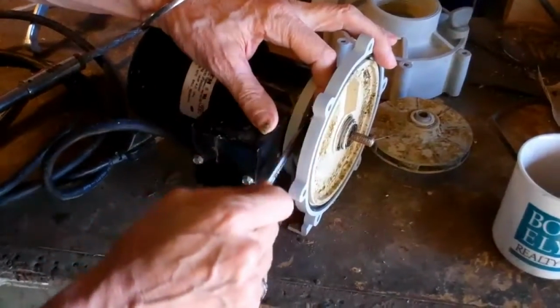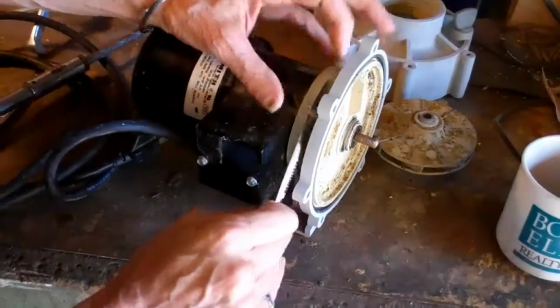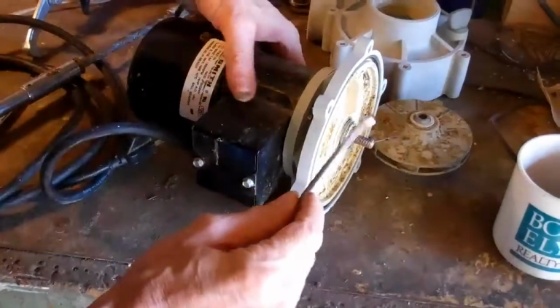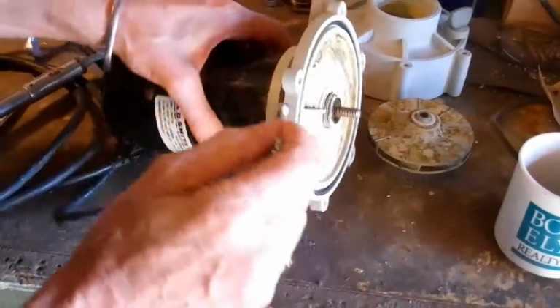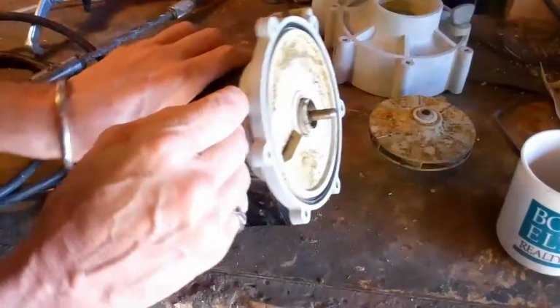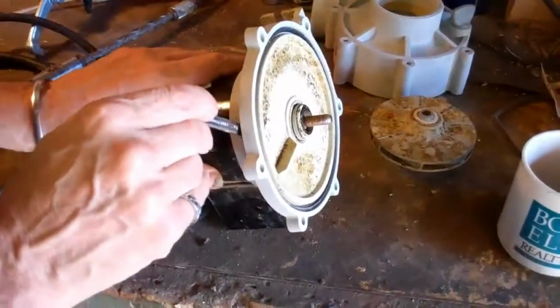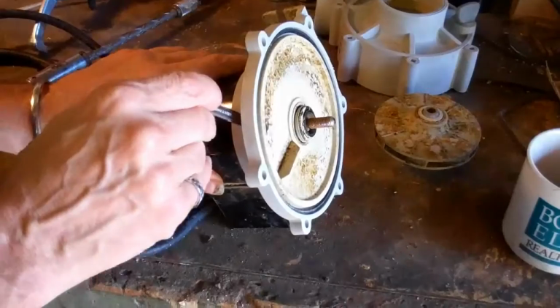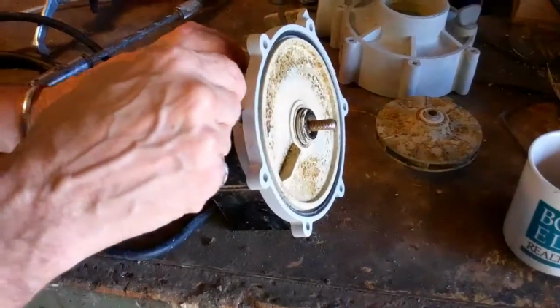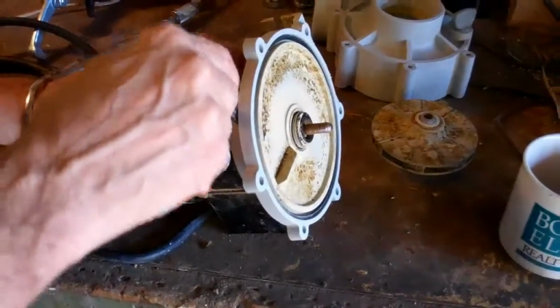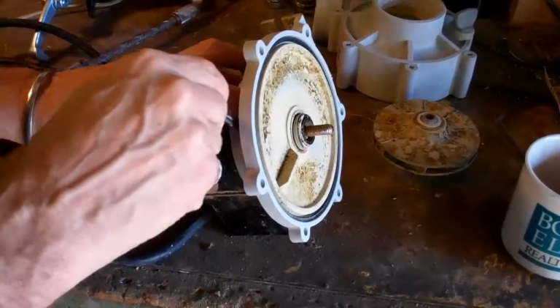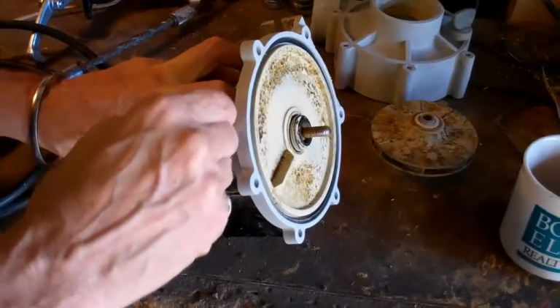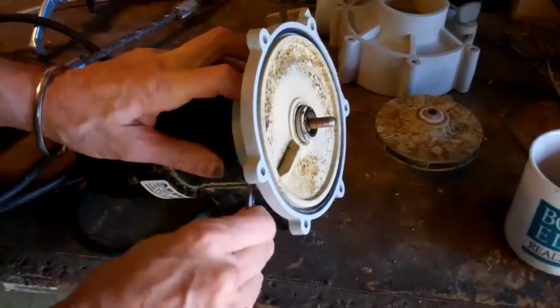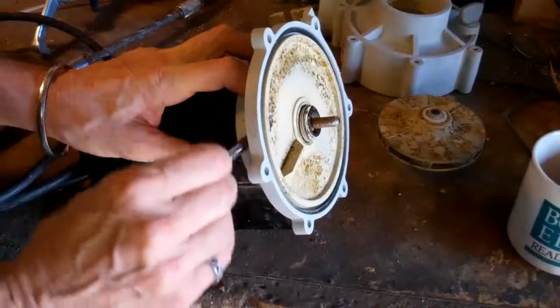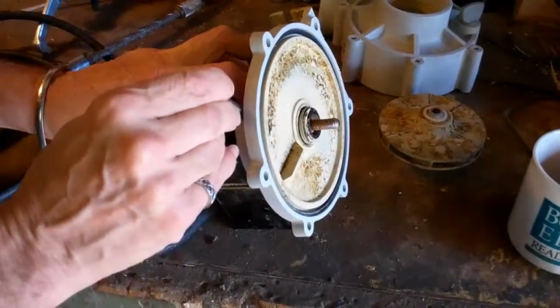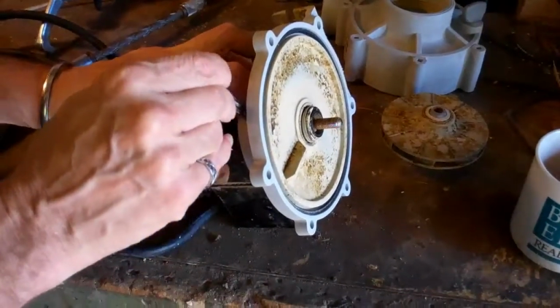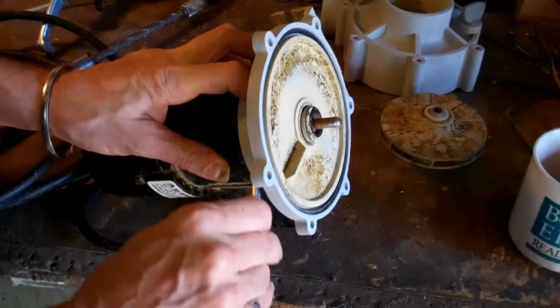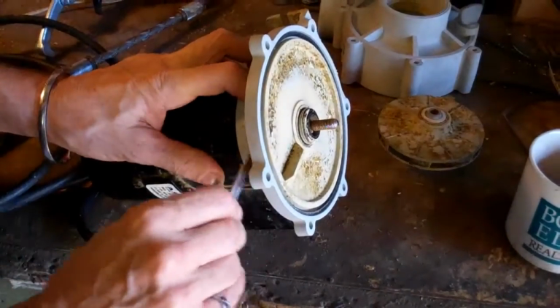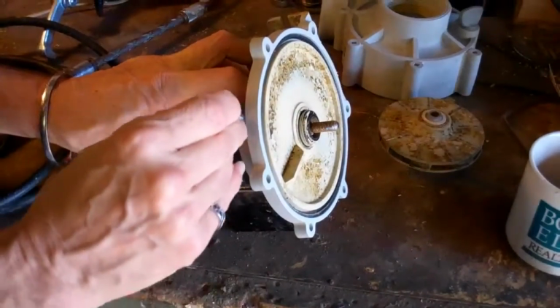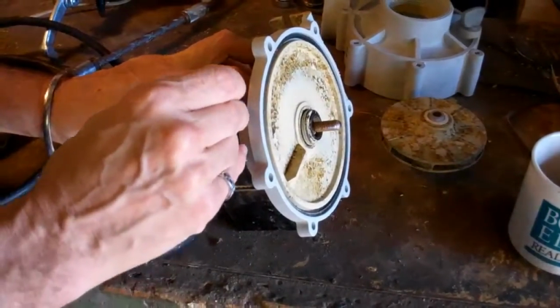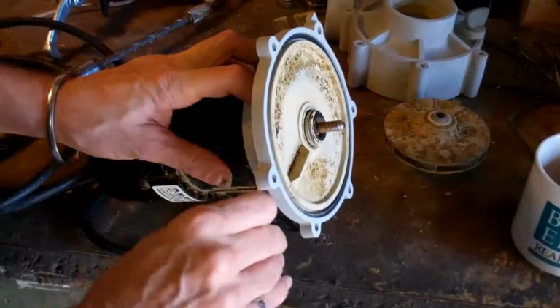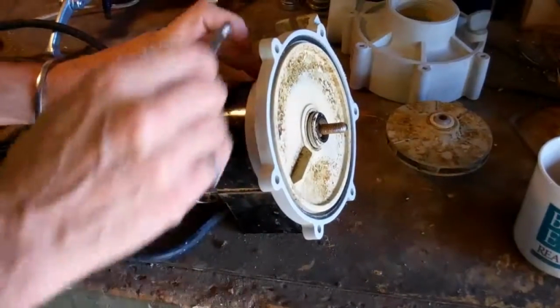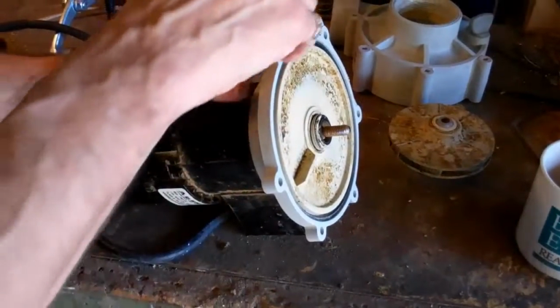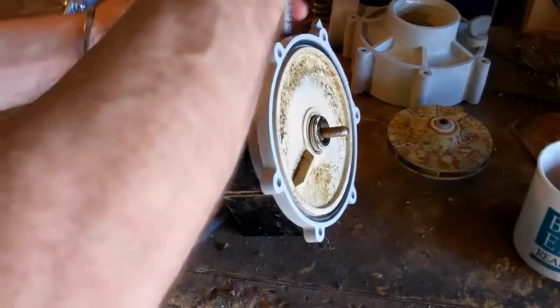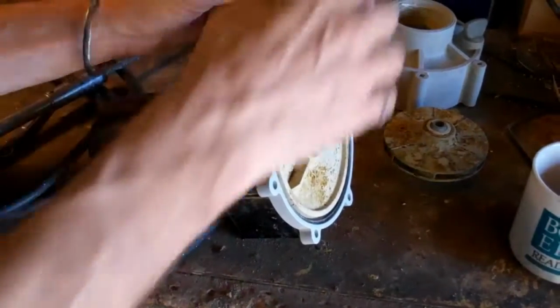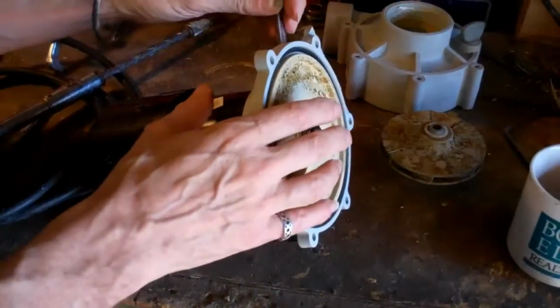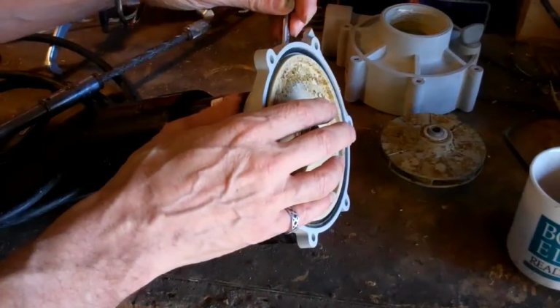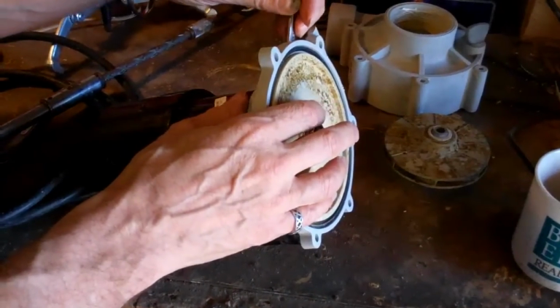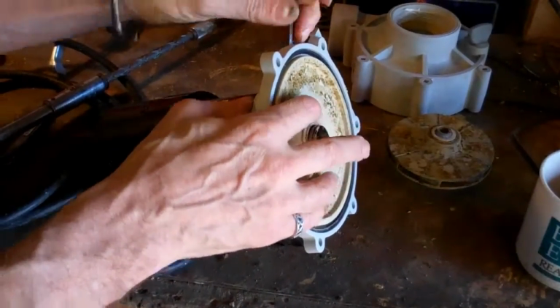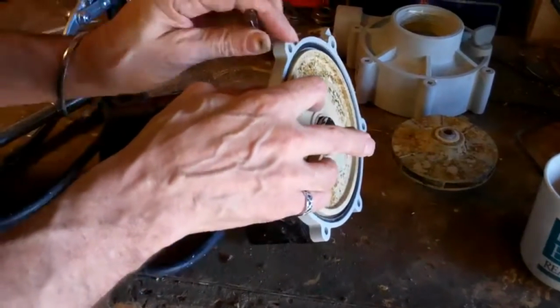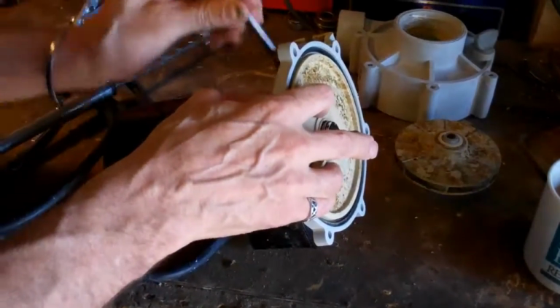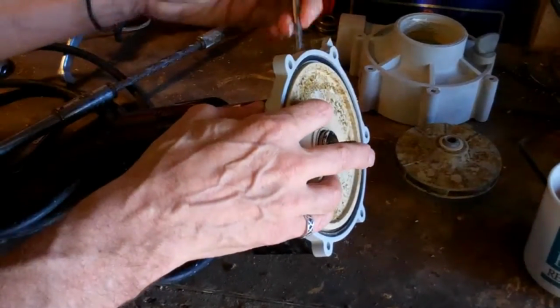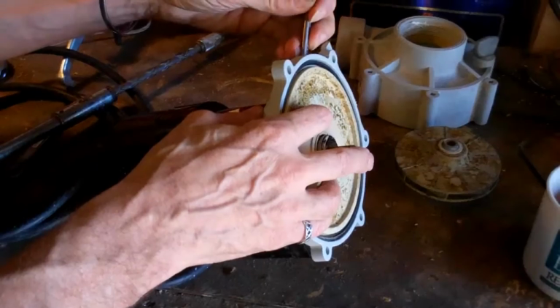You don't have to remove them, you just loosen them. They're keyed. There's a keyhole so you loosen them and just rotate the front of the pump housing and it should disengage from the motor face.